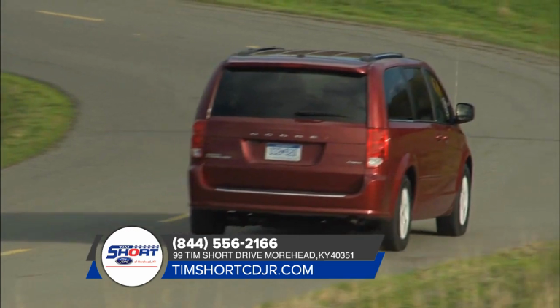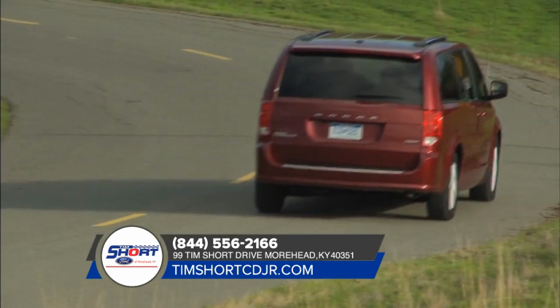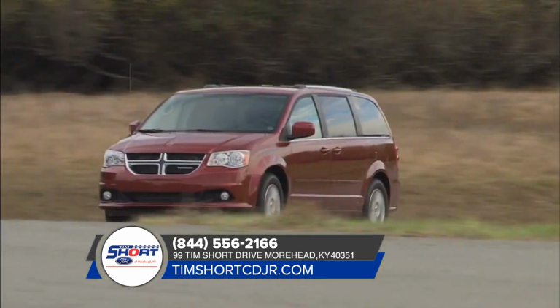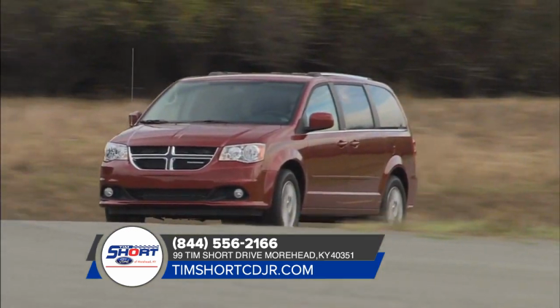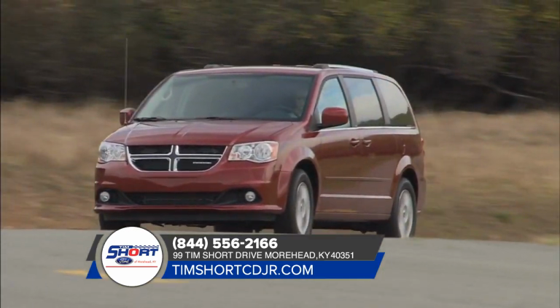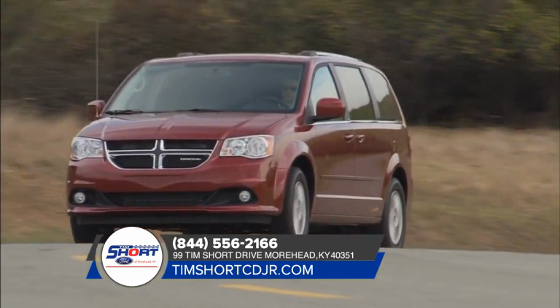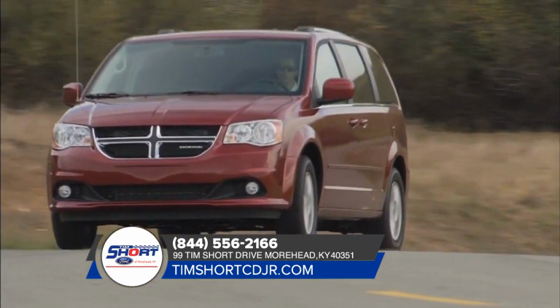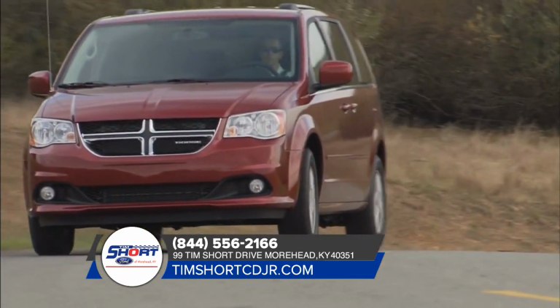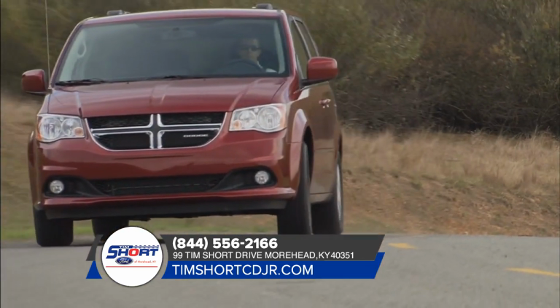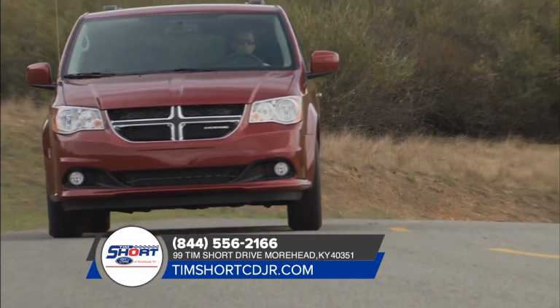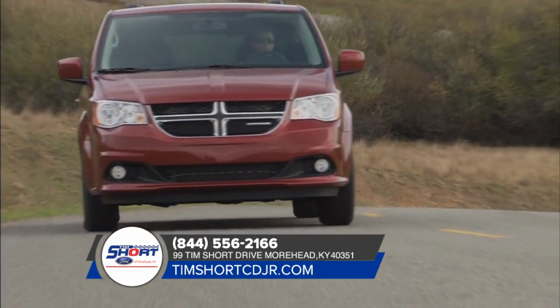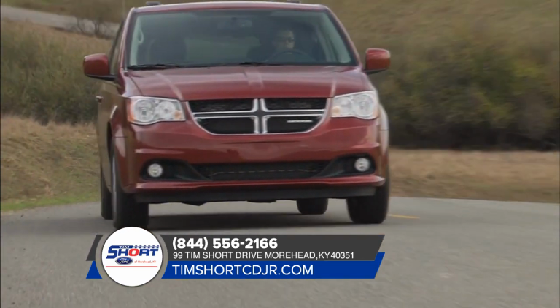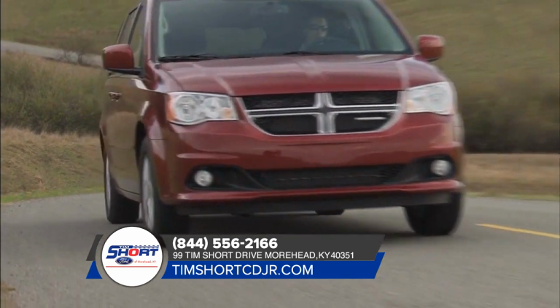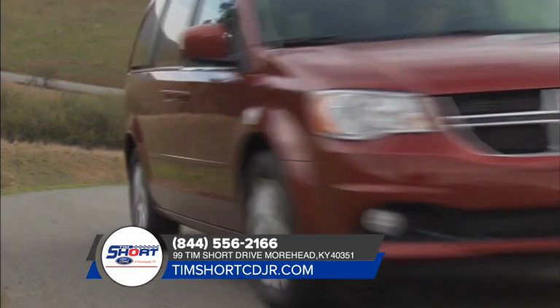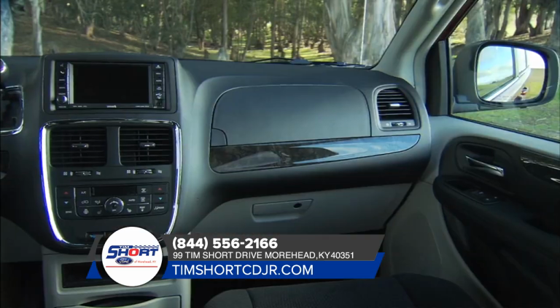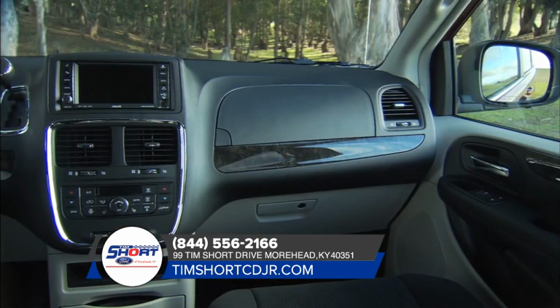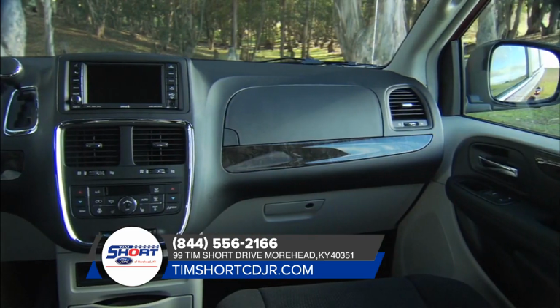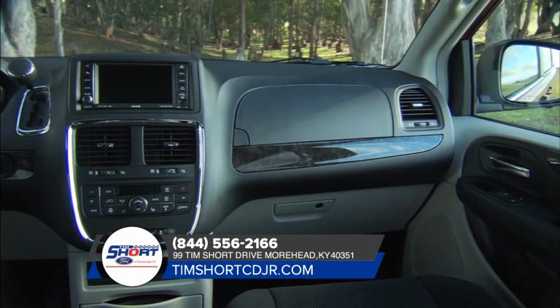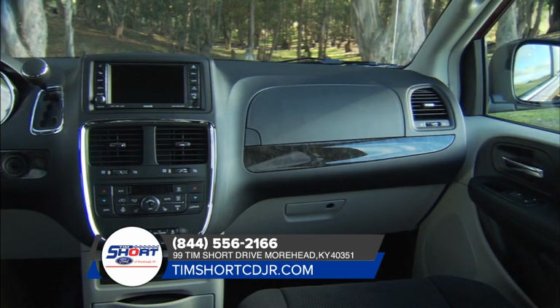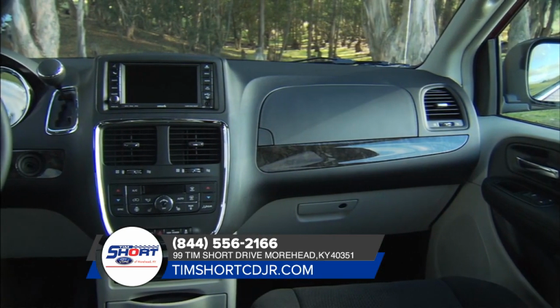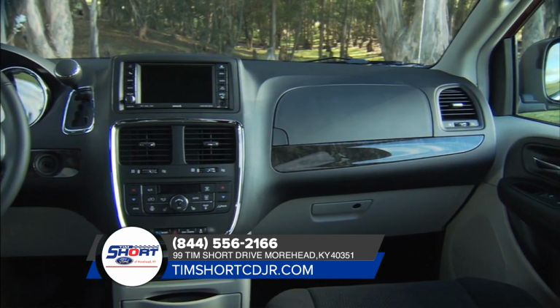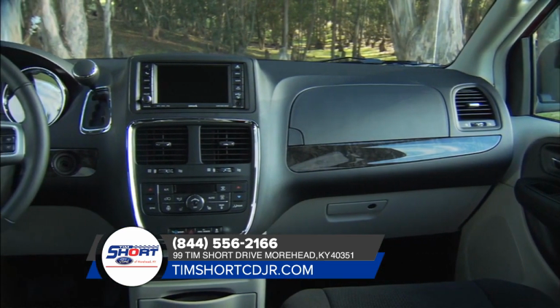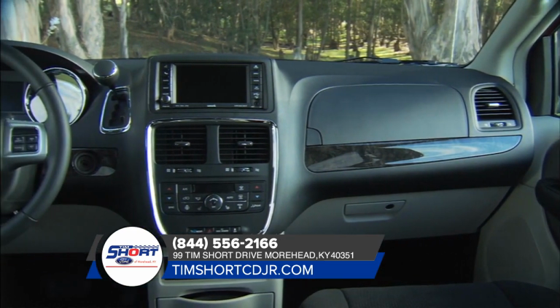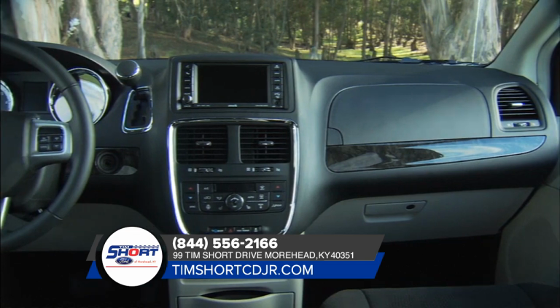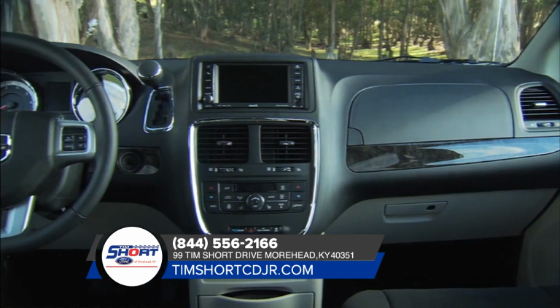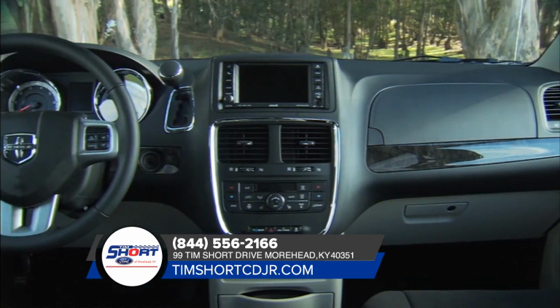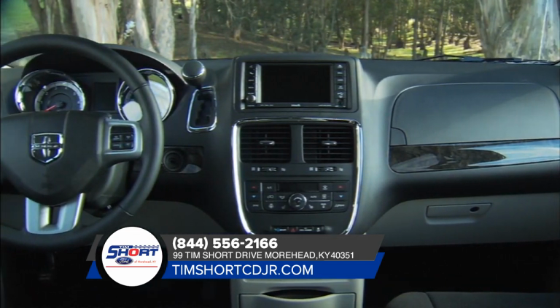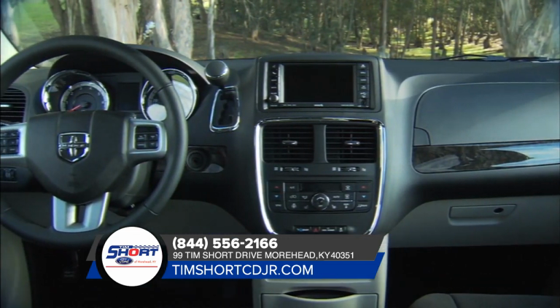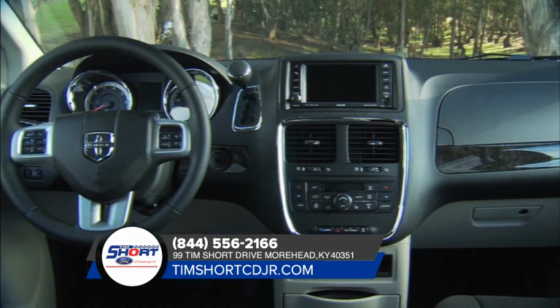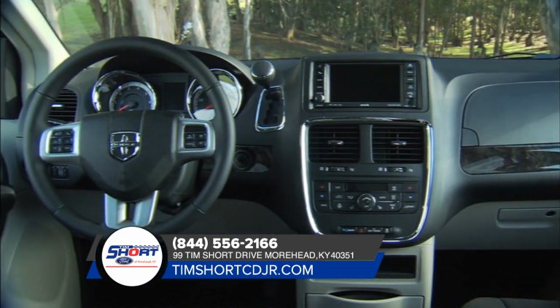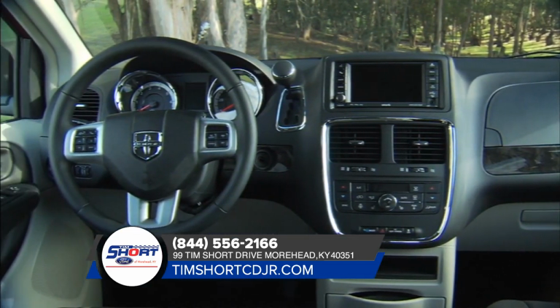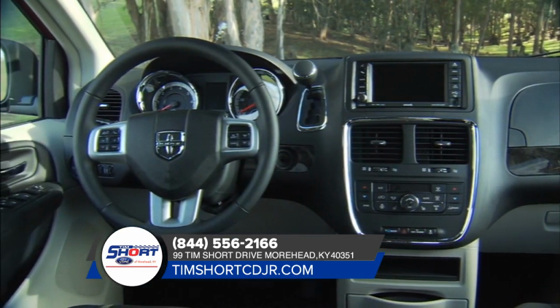Take control of any situation with an impressive amount of different seating and storage combinations to carry kids, cargo, and everything in between. The Dodge Grand Caravan seats up to seven, with enough room to separate even the fiercest of rival siblings.